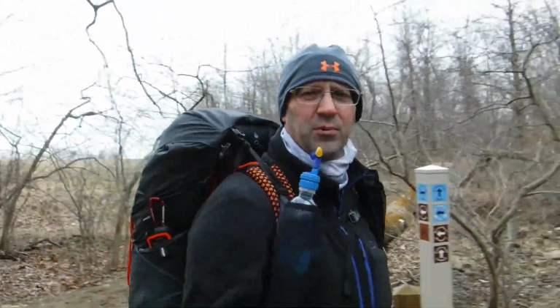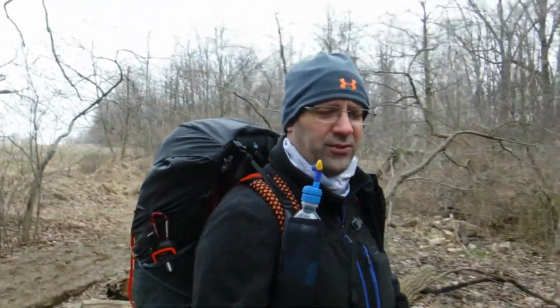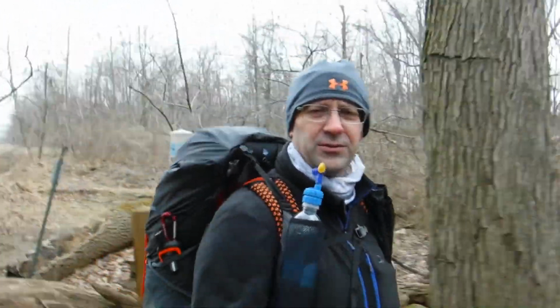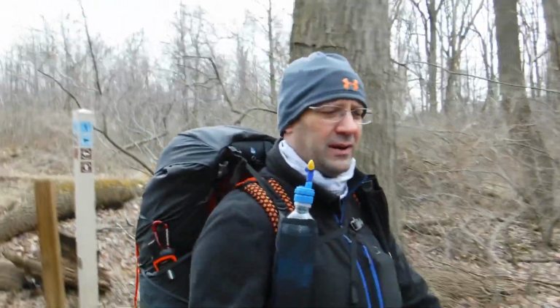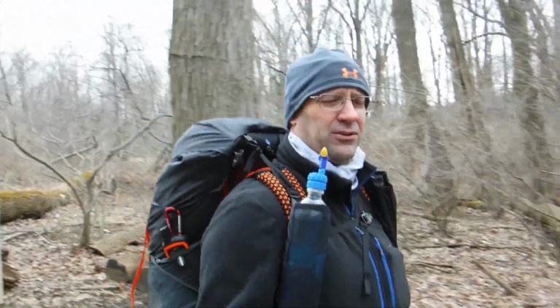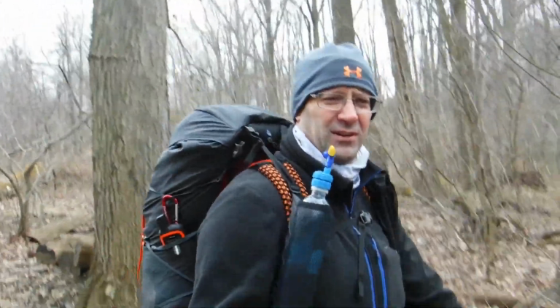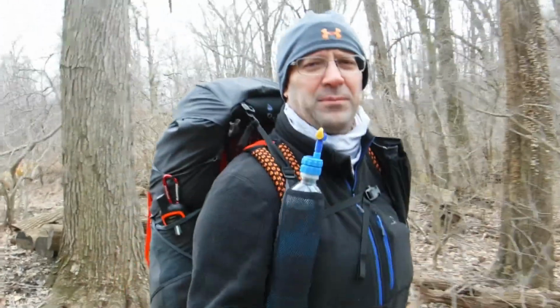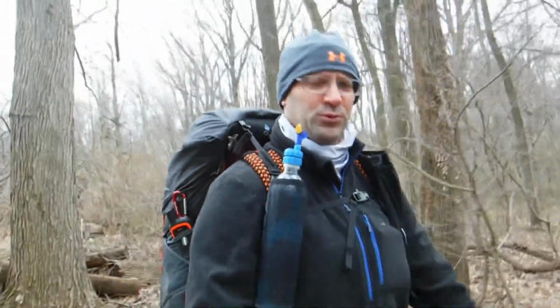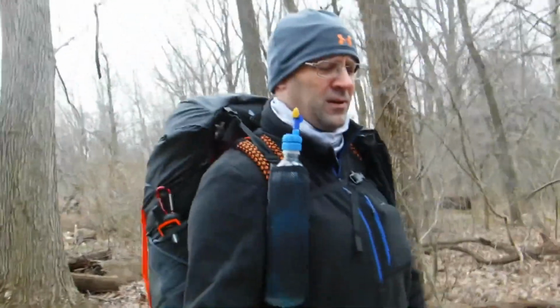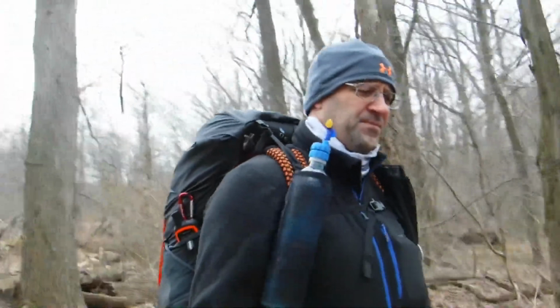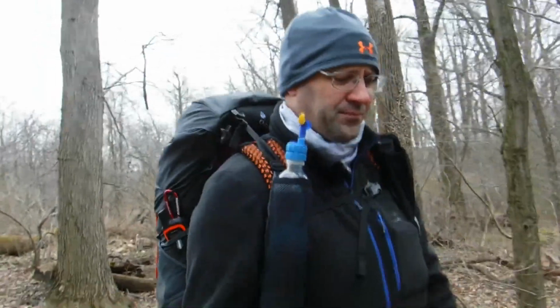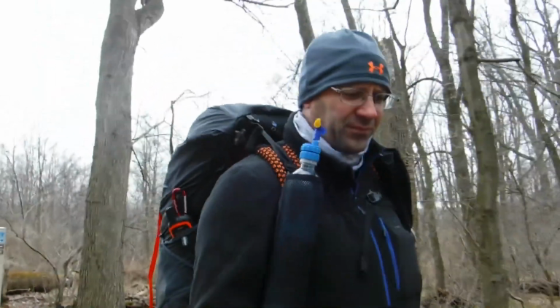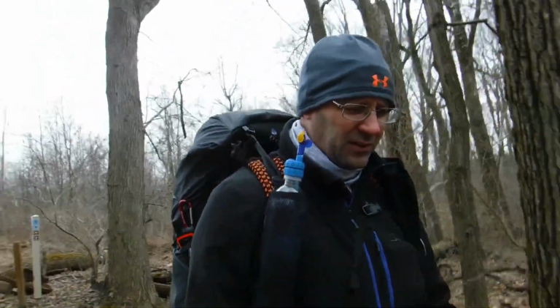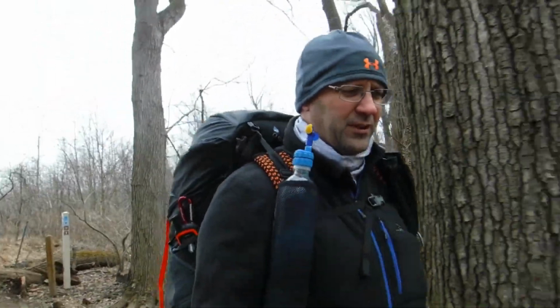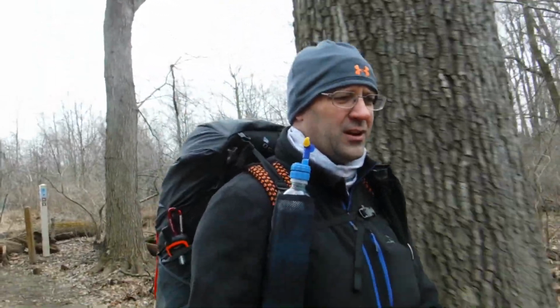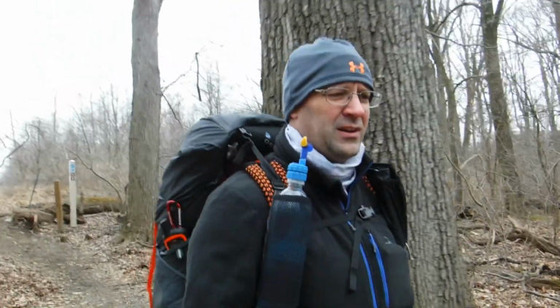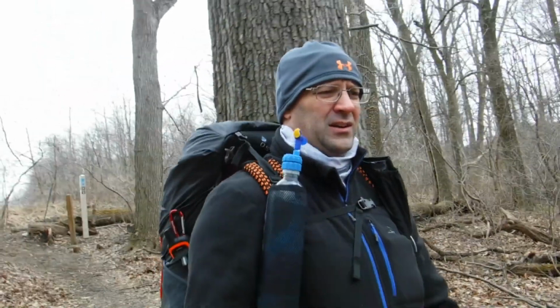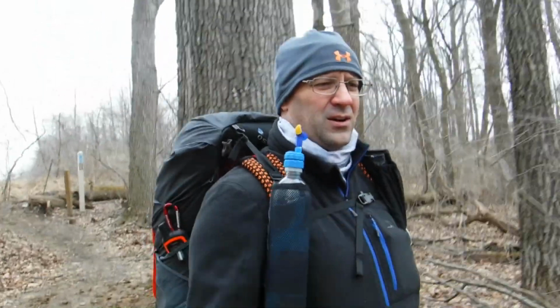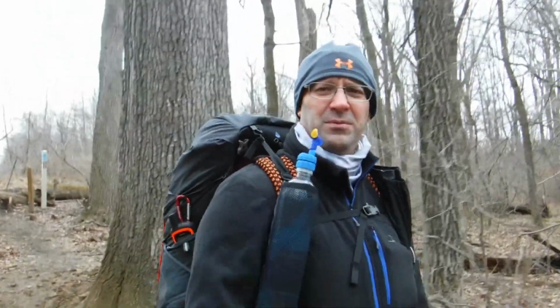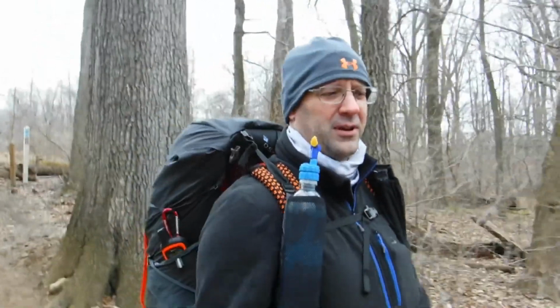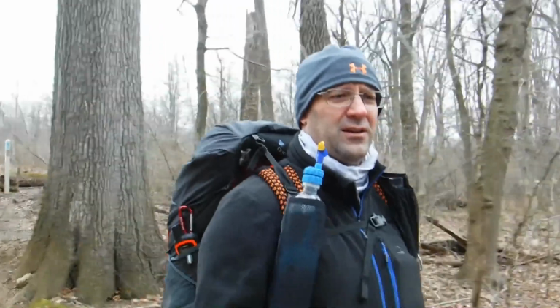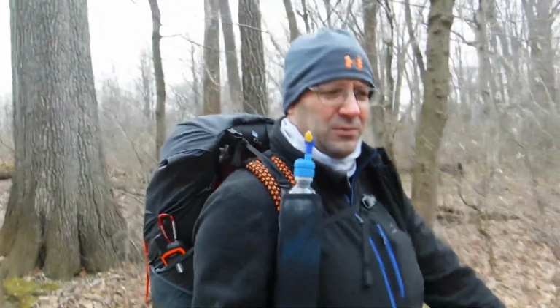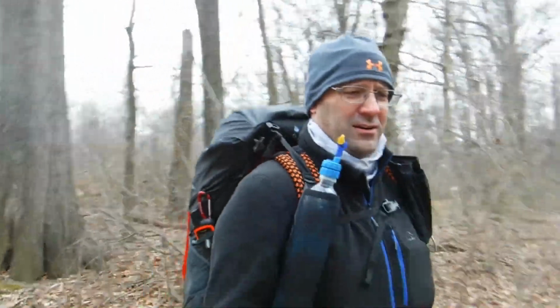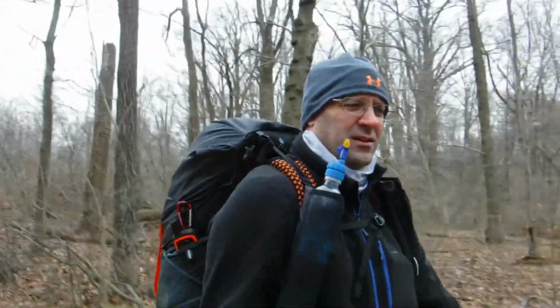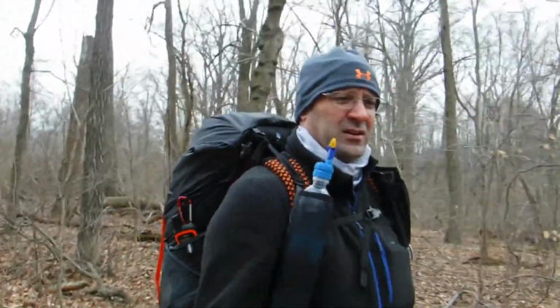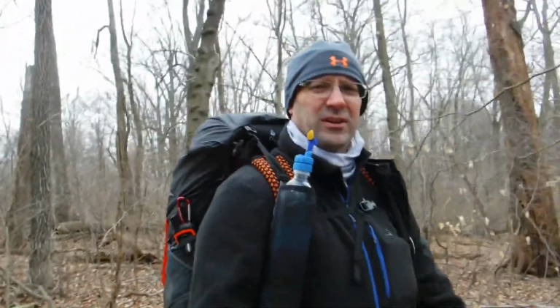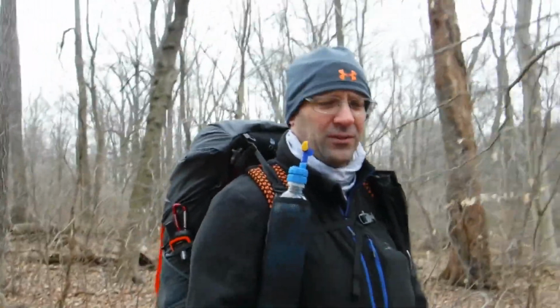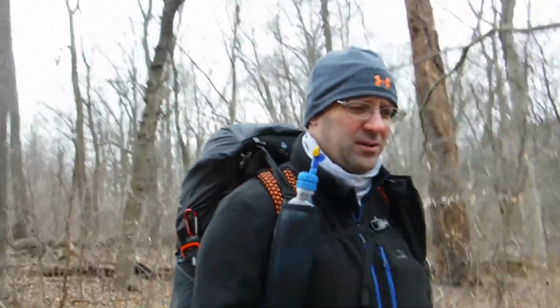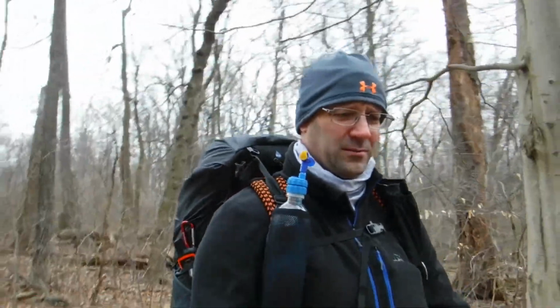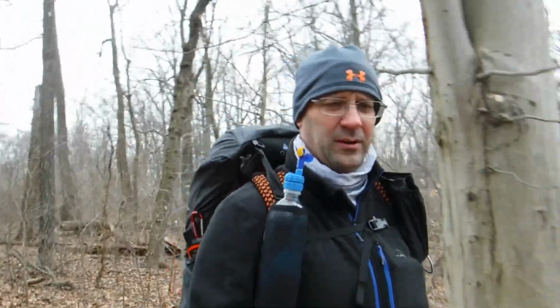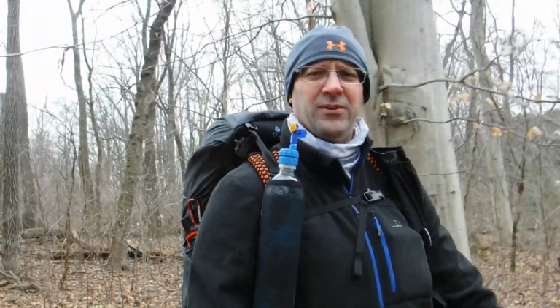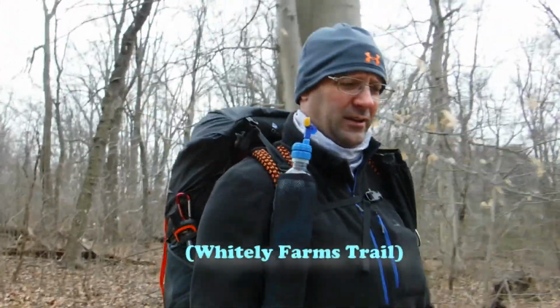We're on the Bryant's Field Trail right now, which on their map is the Blue Trail. We're going to eventually hook back up with the parking area and get on to the Yellow Trails. I don't remember what the name was — we'll find out later.